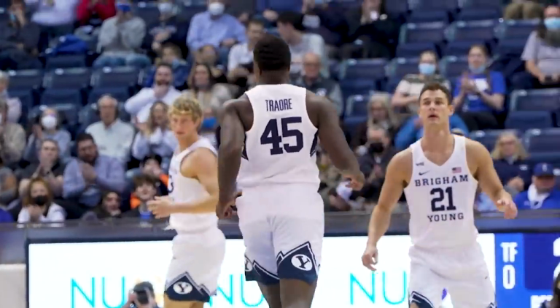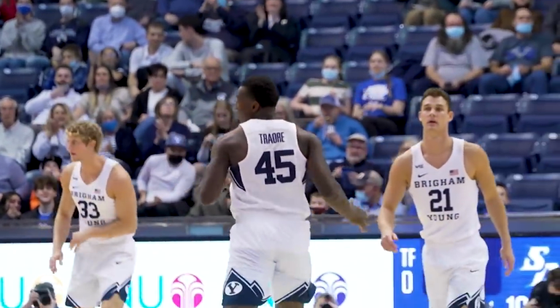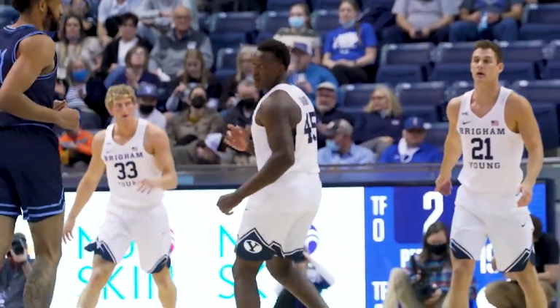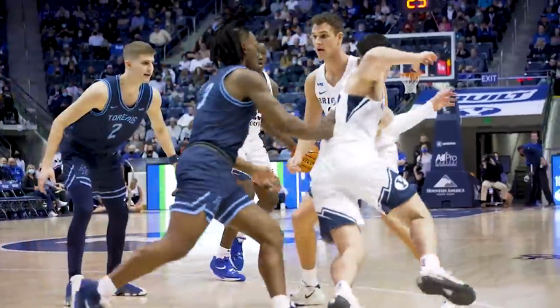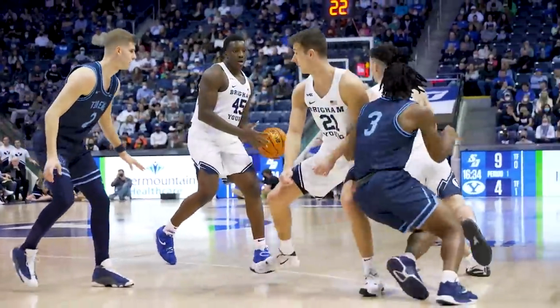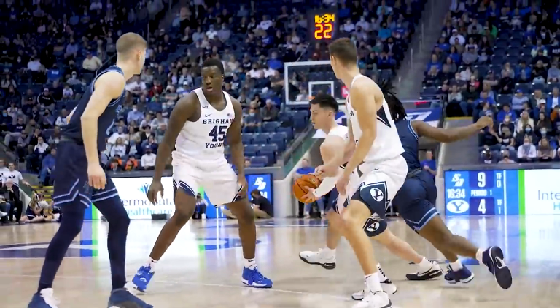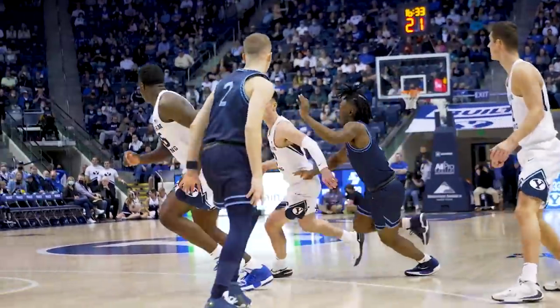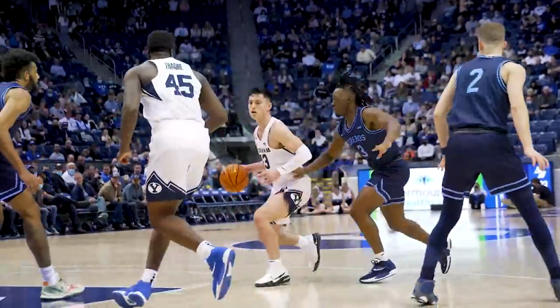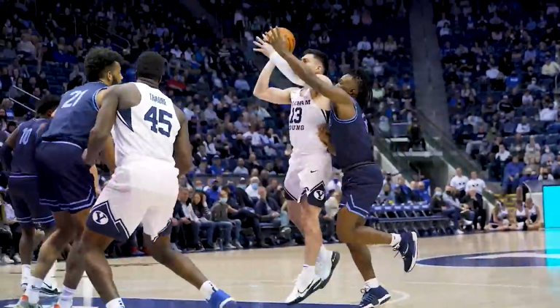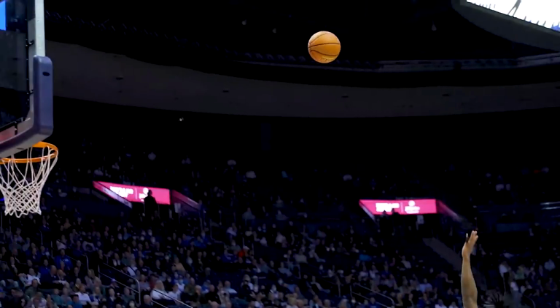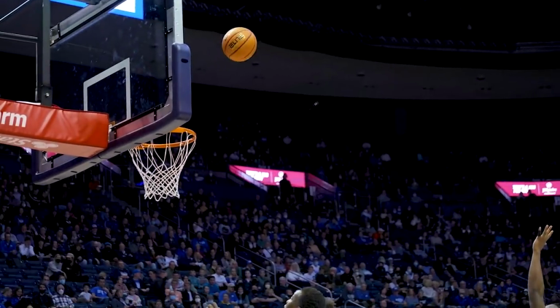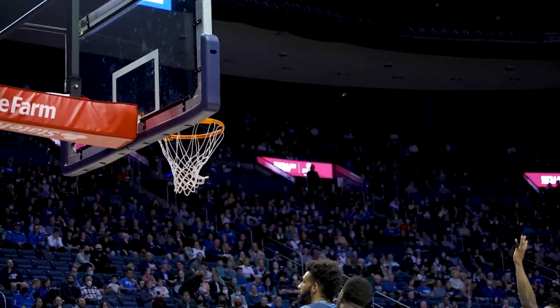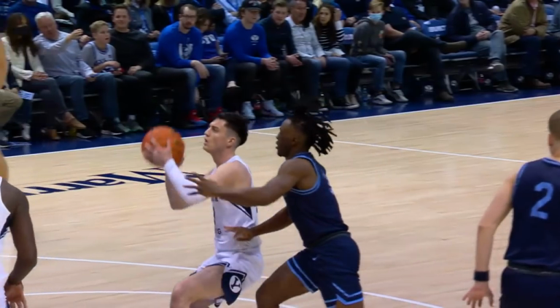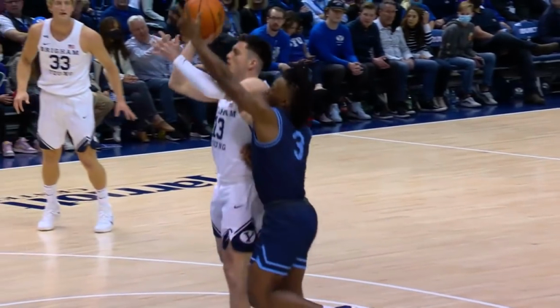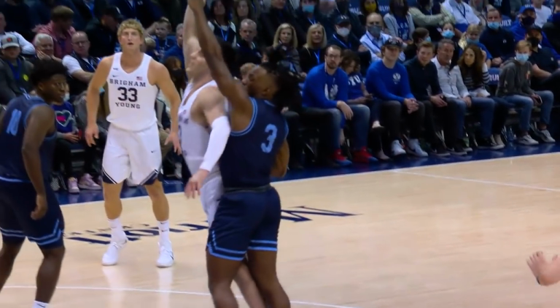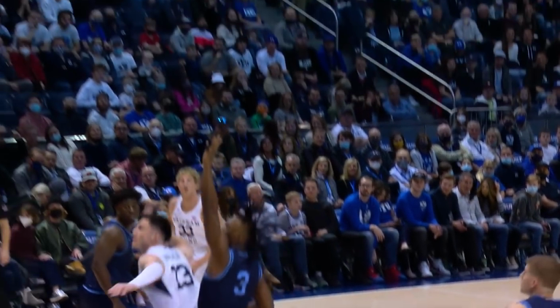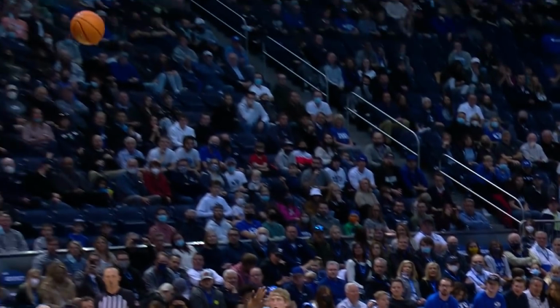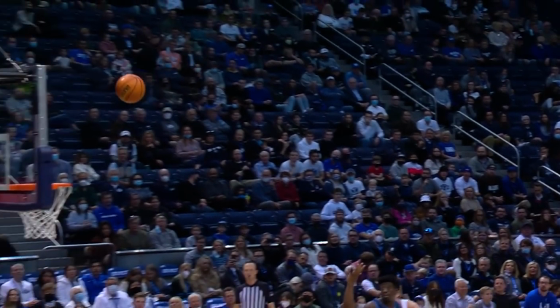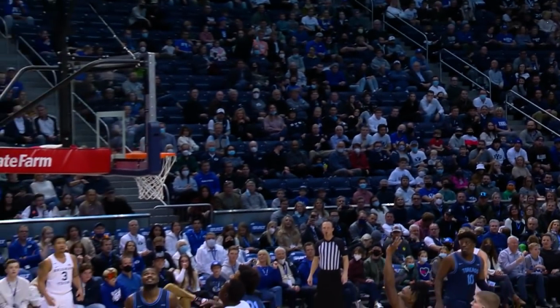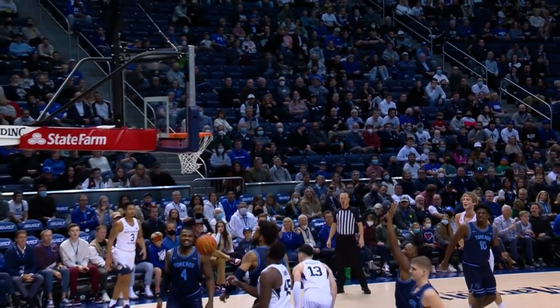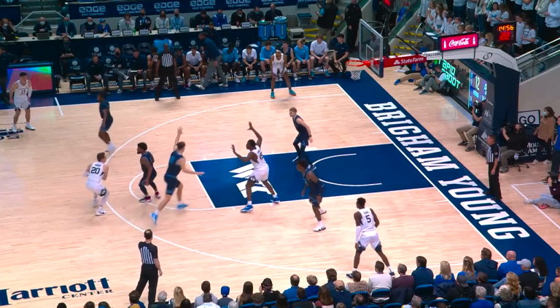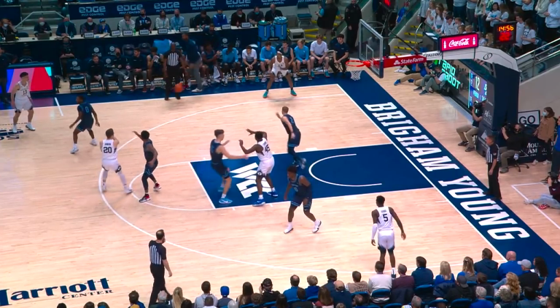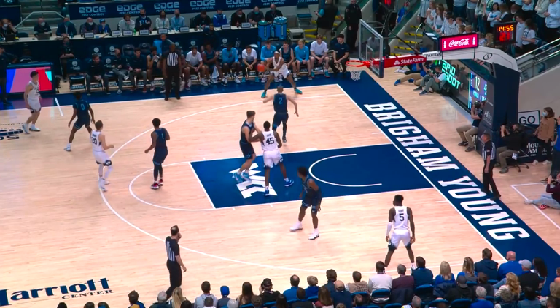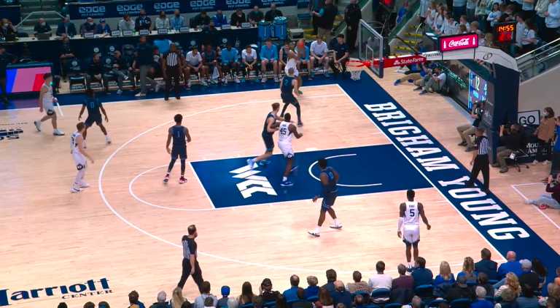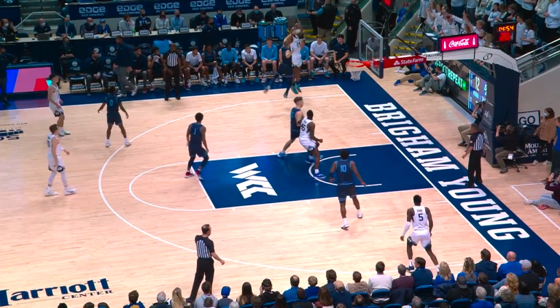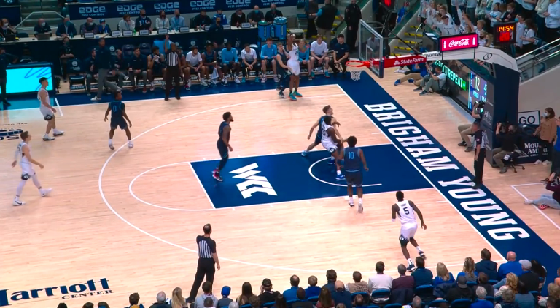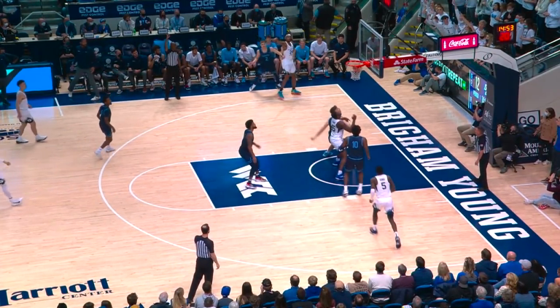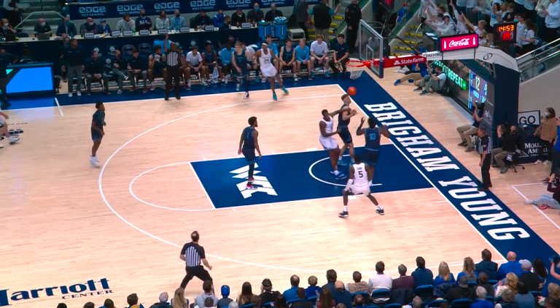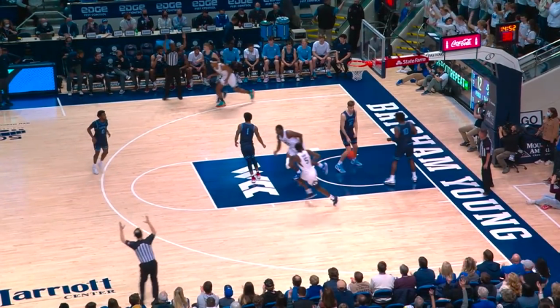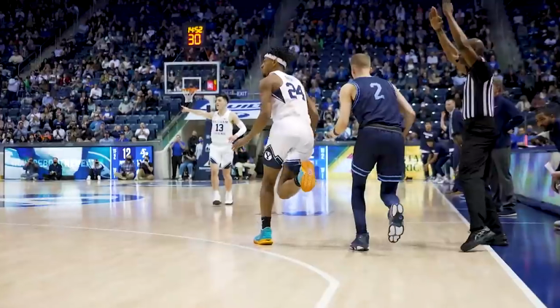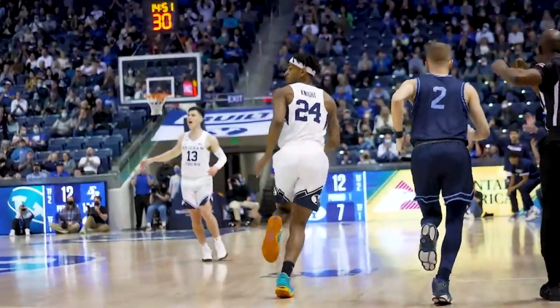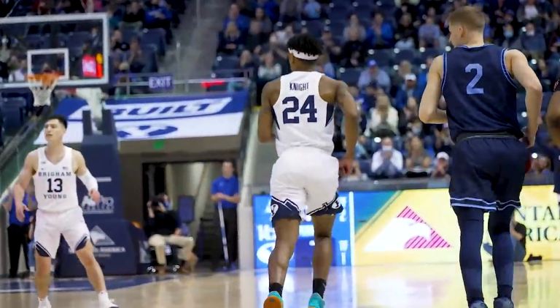Foos with his first two and we're 16:35 to play till halftime. In the paint, Barcelo takes a hit and scores it — an and-one for Alex Barcelo. Spencer Johnson to the top of the key to the left corner. Three for Seneca is good. Seneca Knight knocks down the triple.